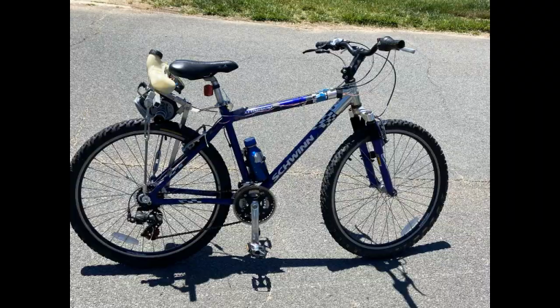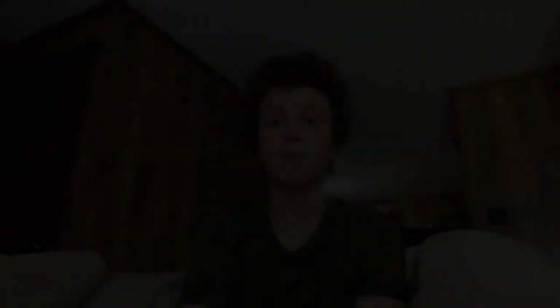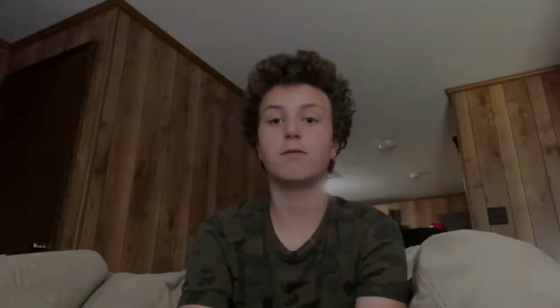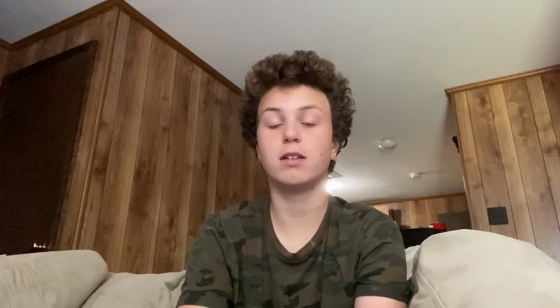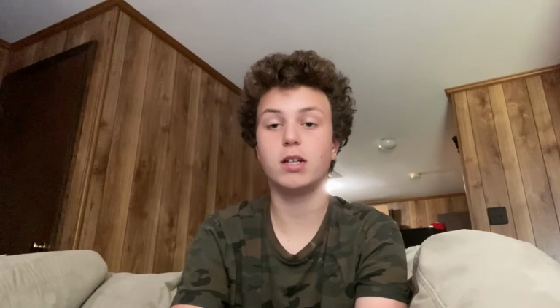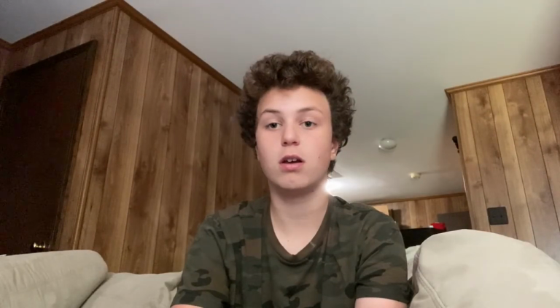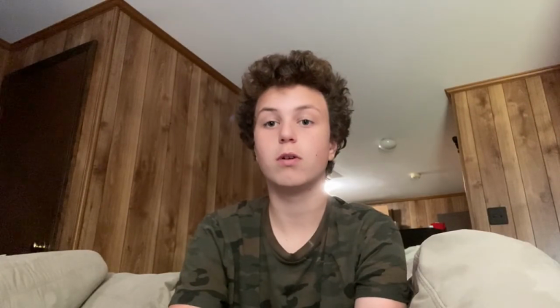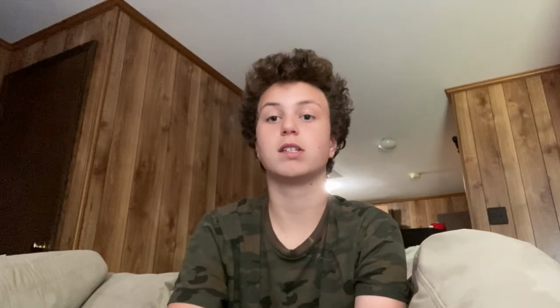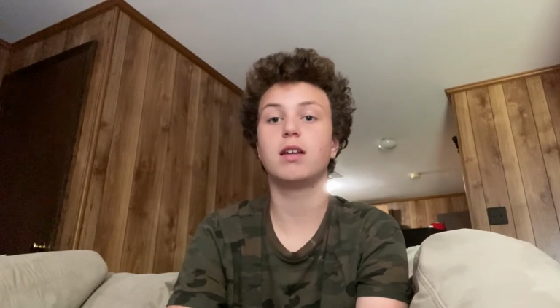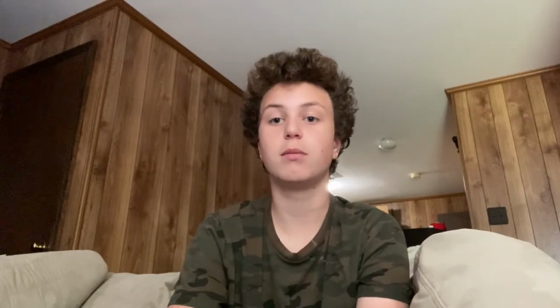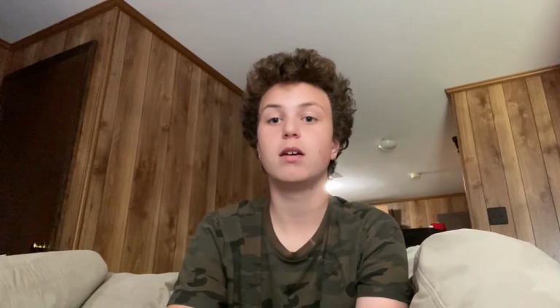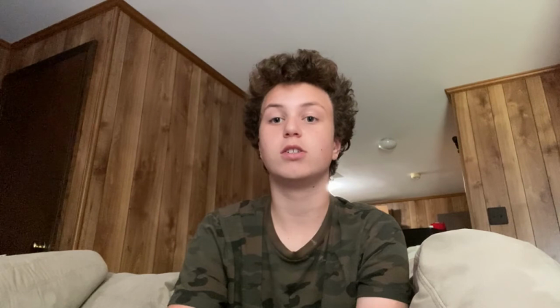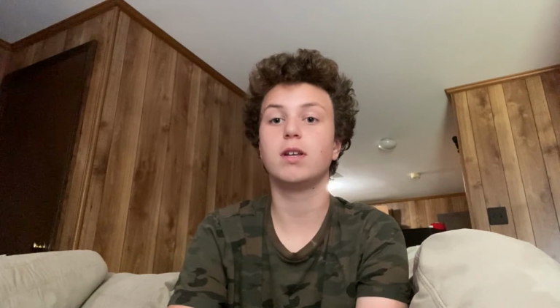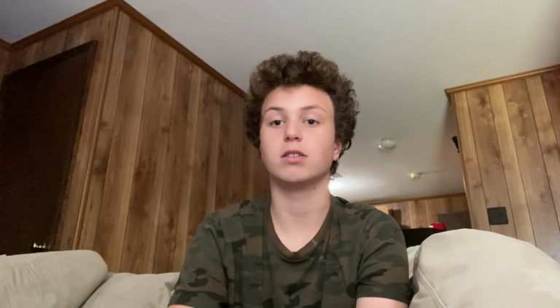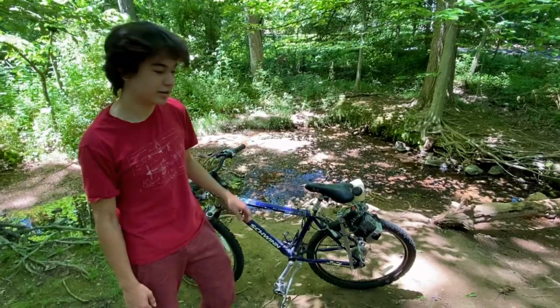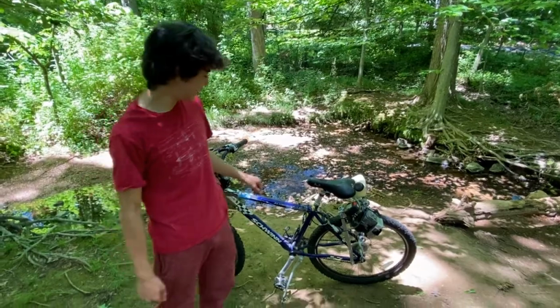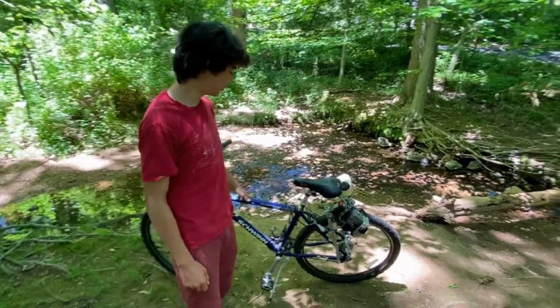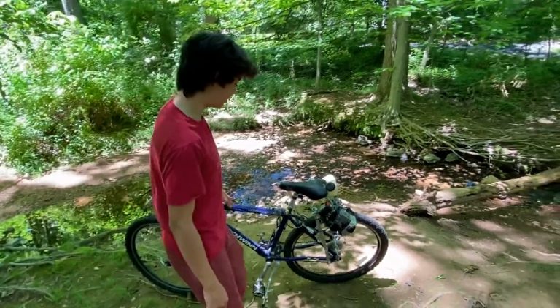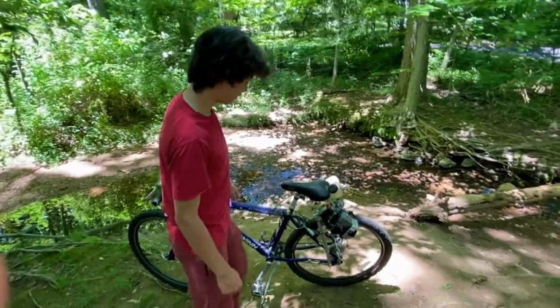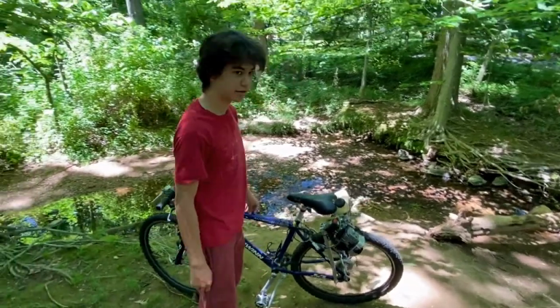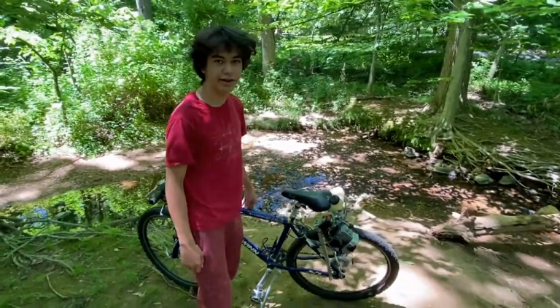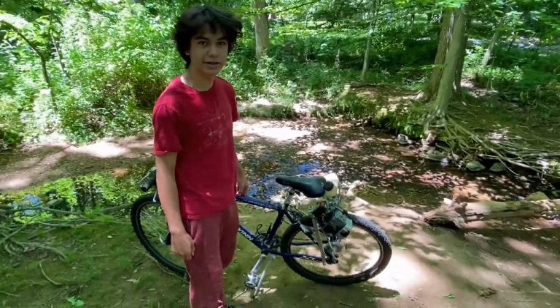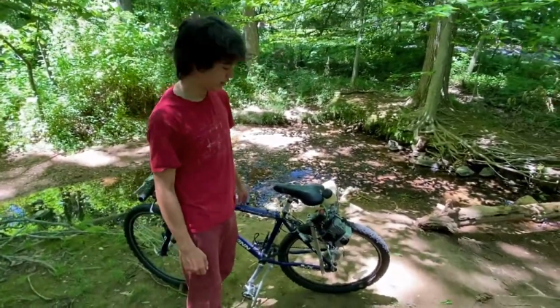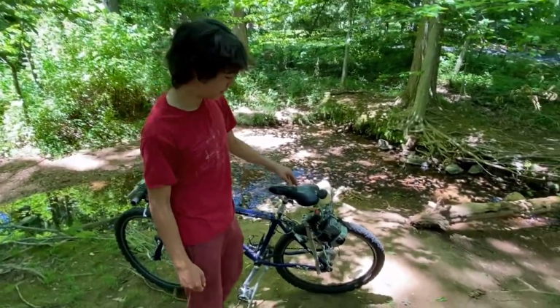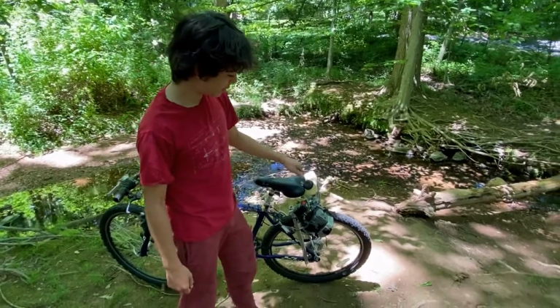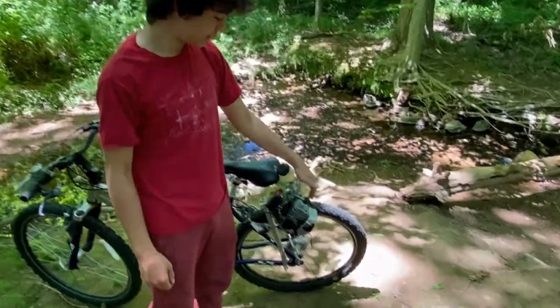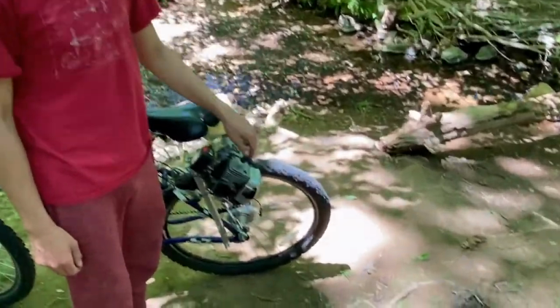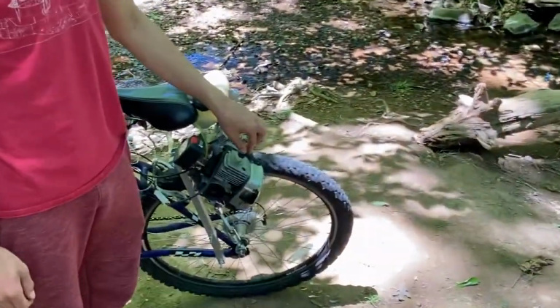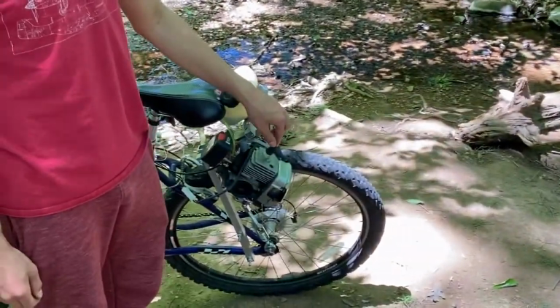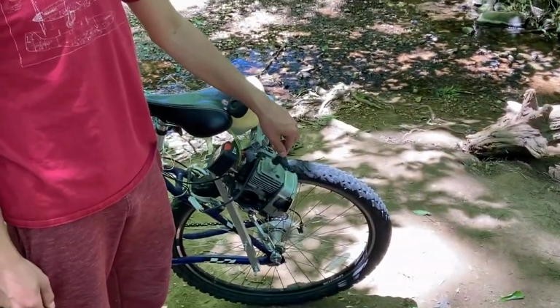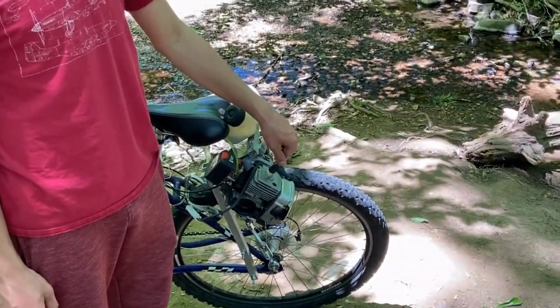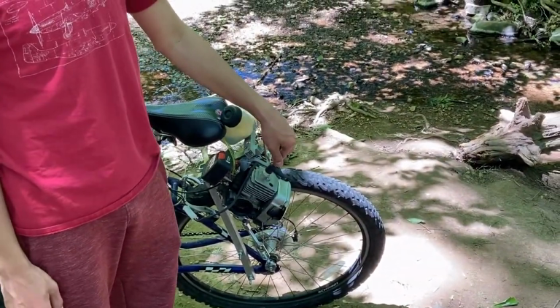Now that the bike is finally finished, we're going to explain it a little bit and show you it in action. Here's our homemade $30 Weed Whacker bike, powered by a 25cc Craftsman Weed Eater or Weed Whacker motor.